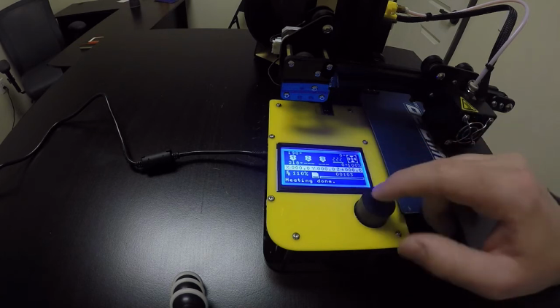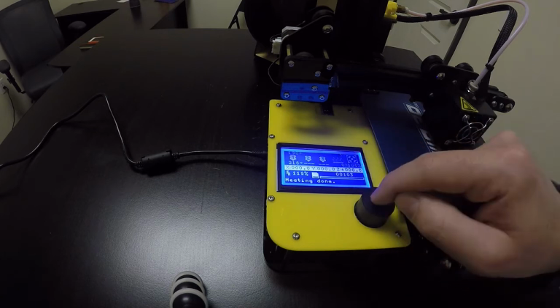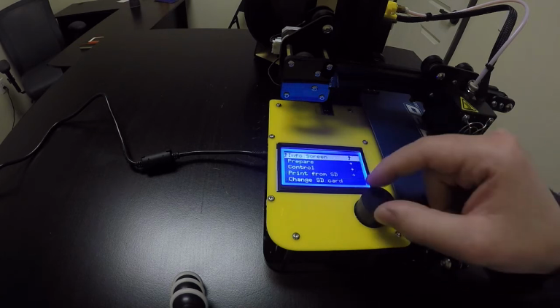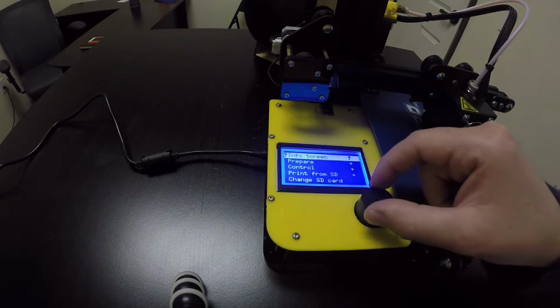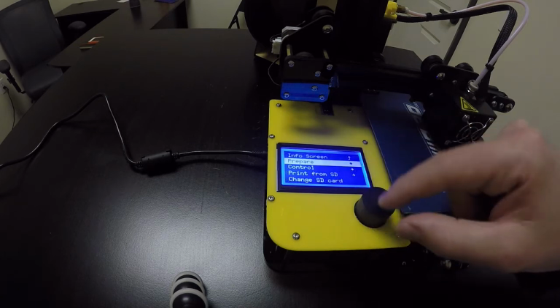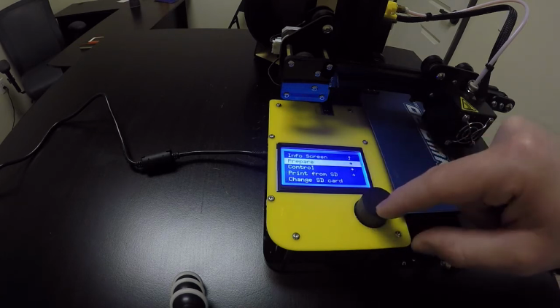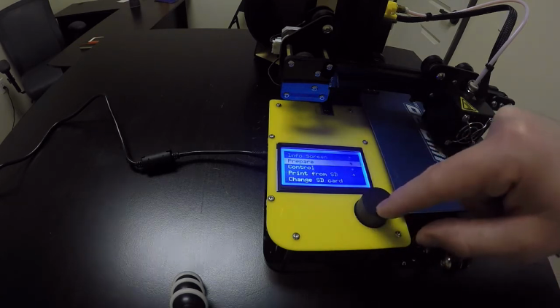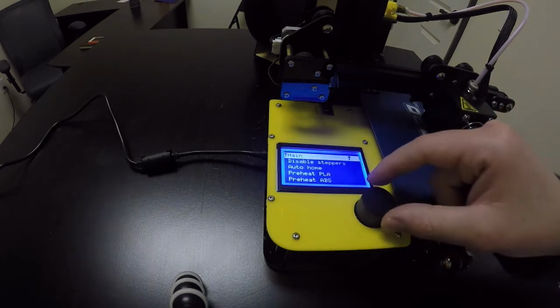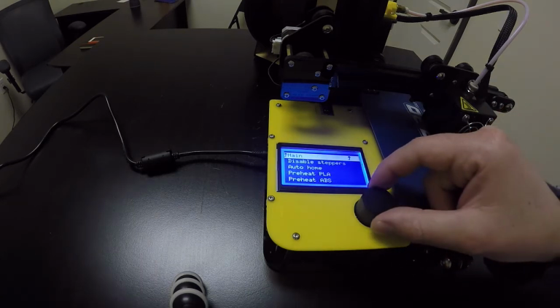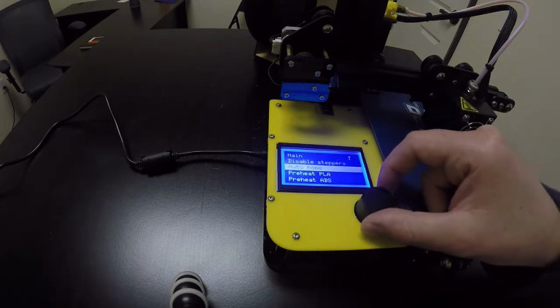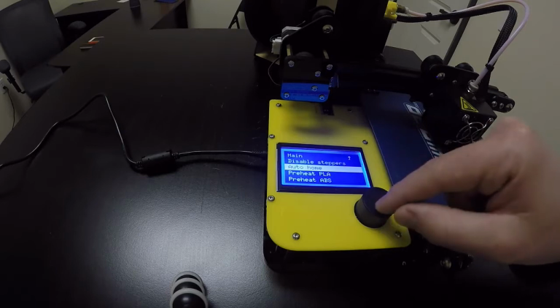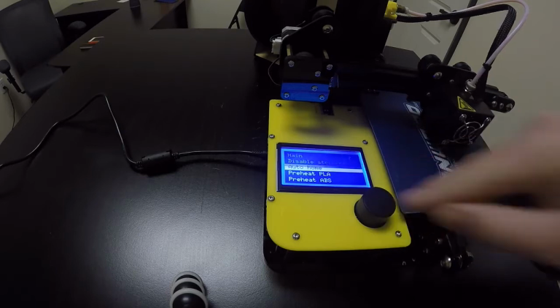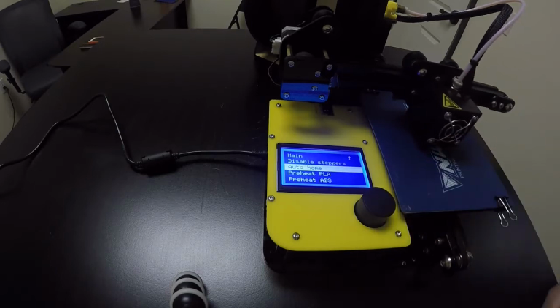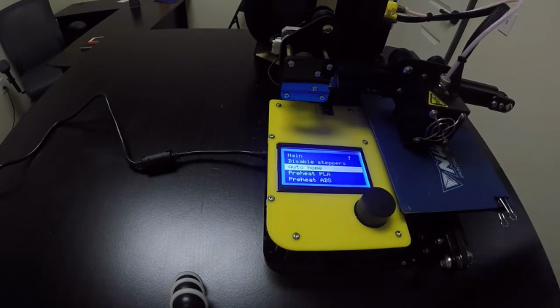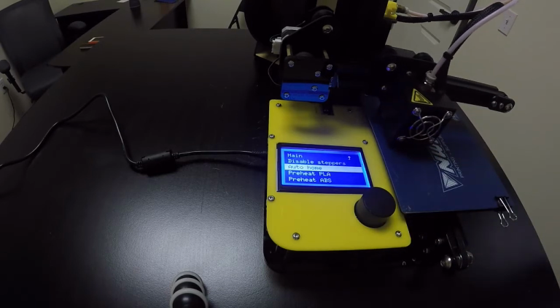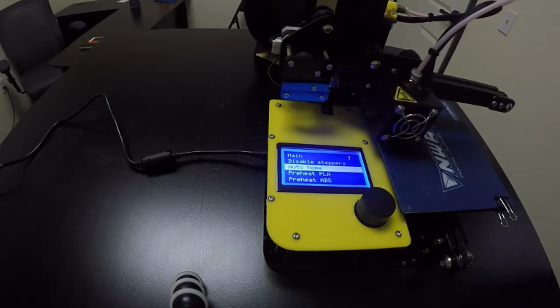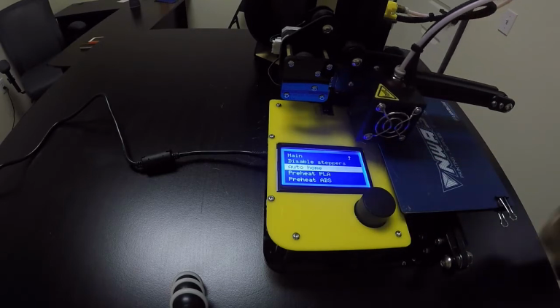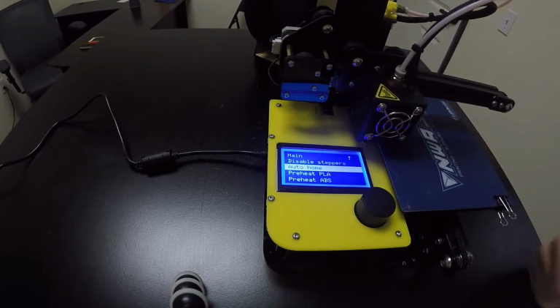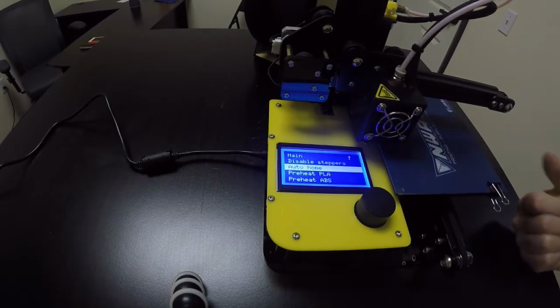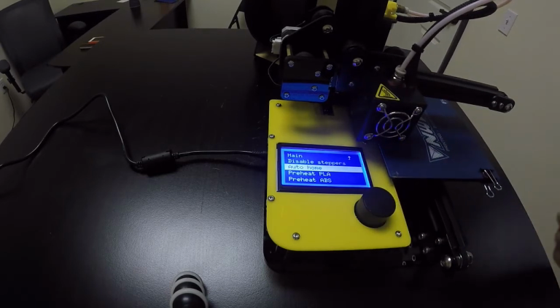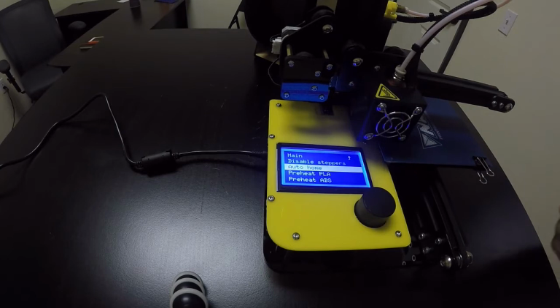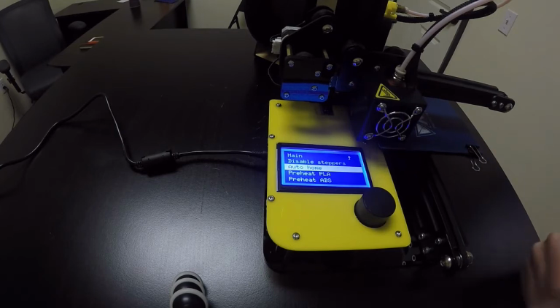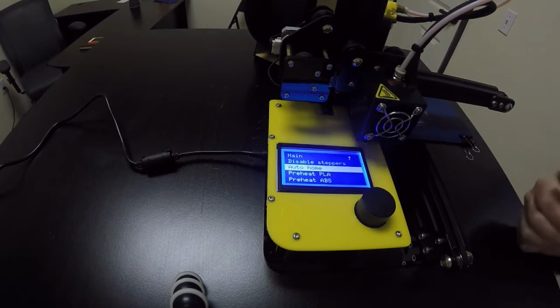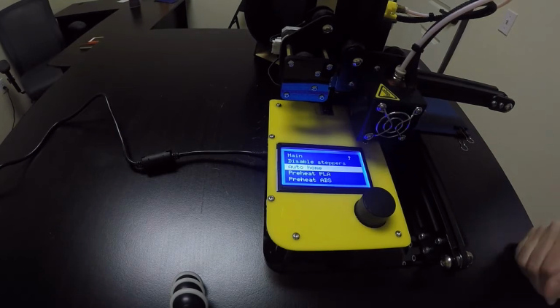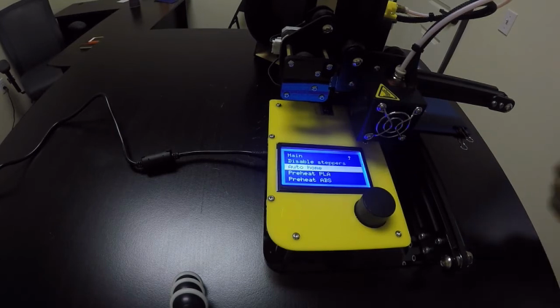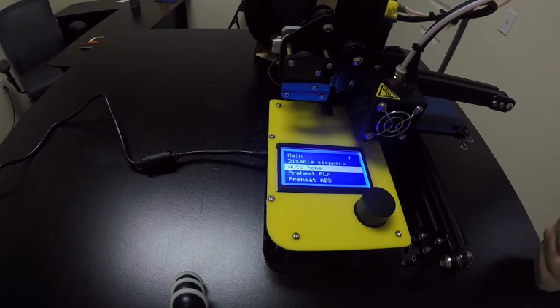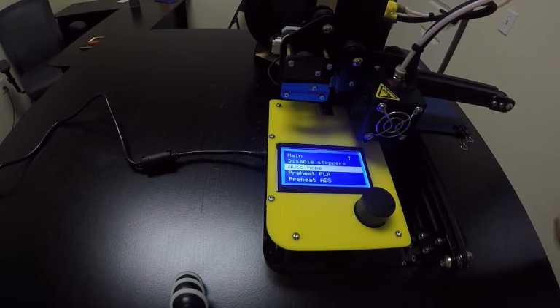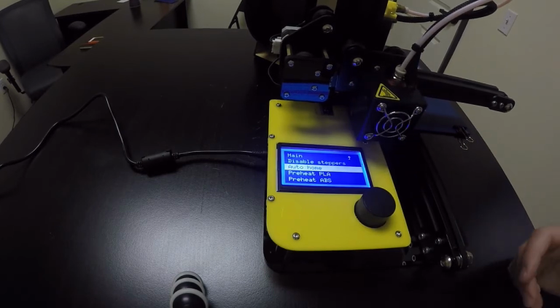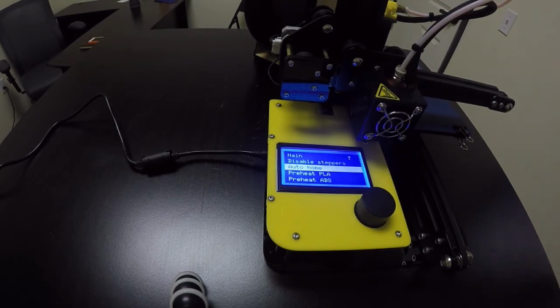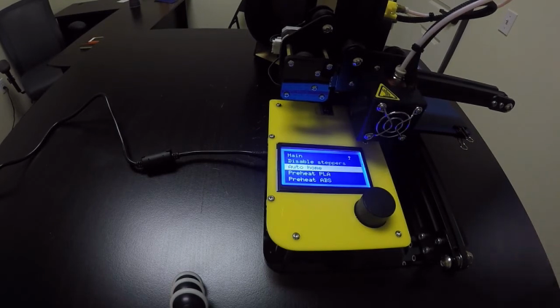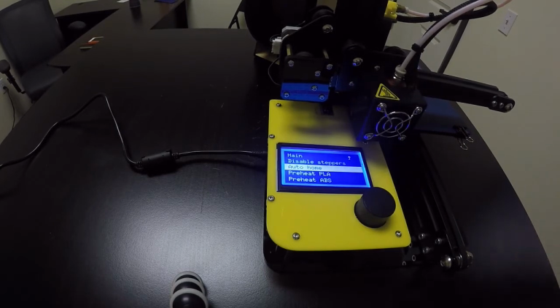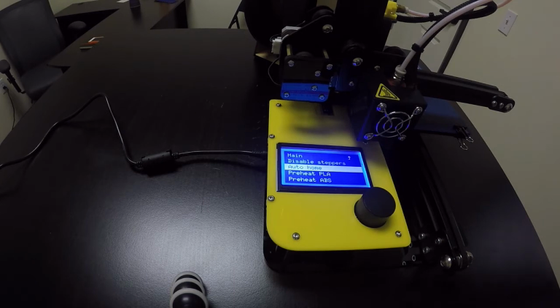Now tap this button, go back to Prepare, and then tap Auto Home. That zeroes out X, Y, and Z so the printer knows exactly where zero is. That's what we're doing when we level the printer — making sure that everything is exactly at zero.